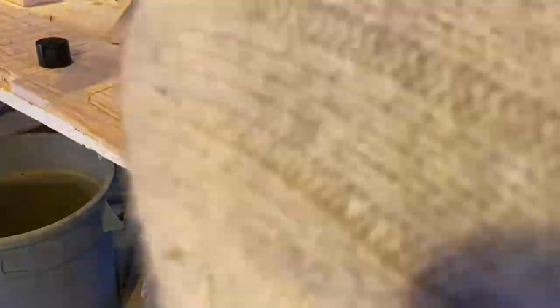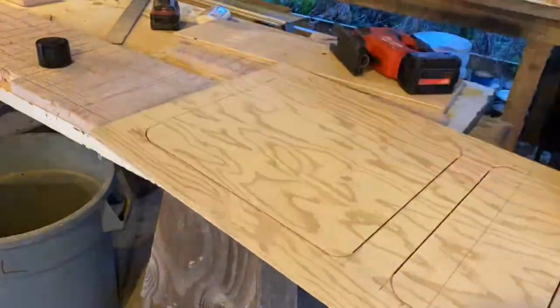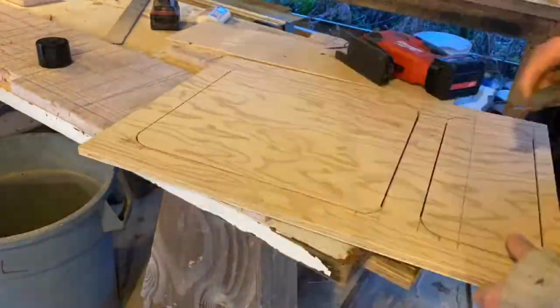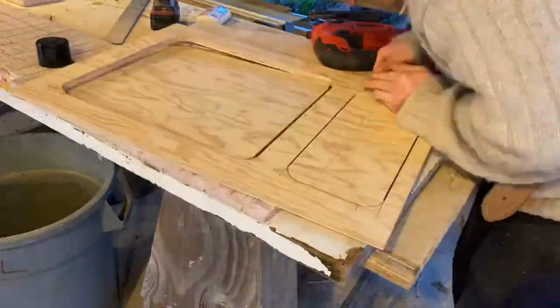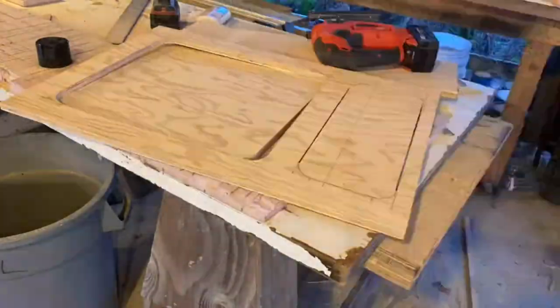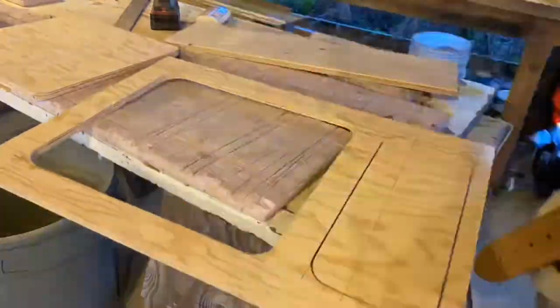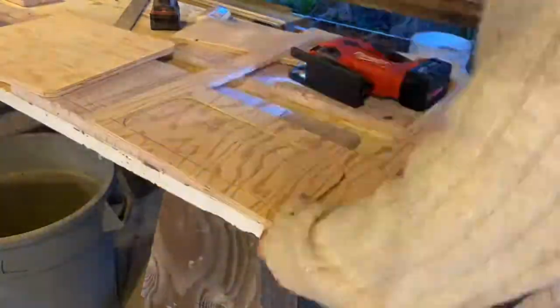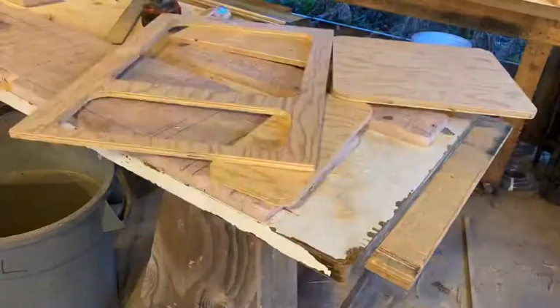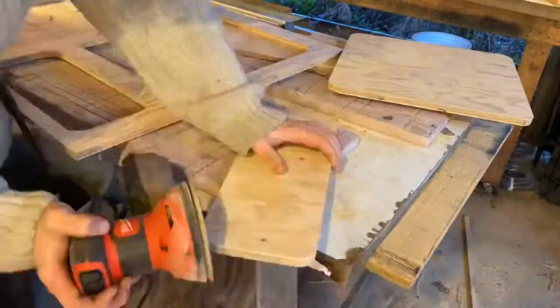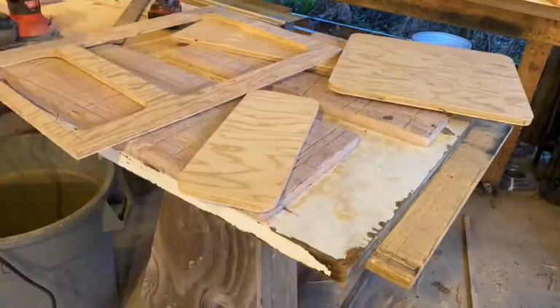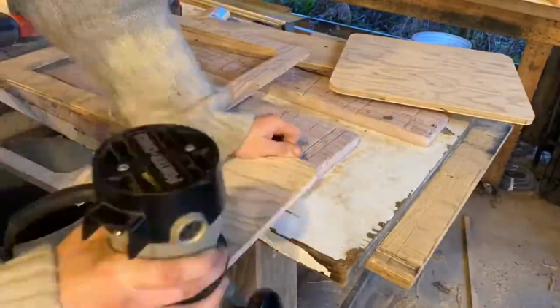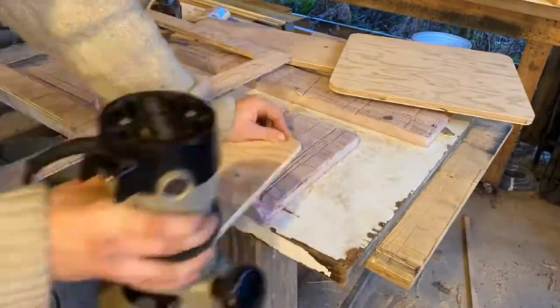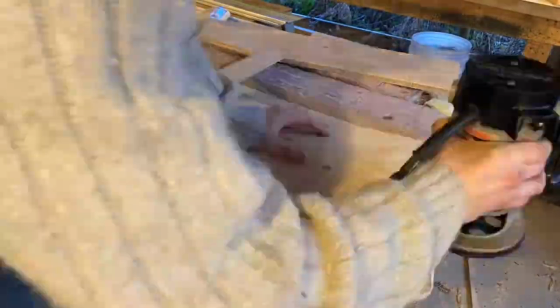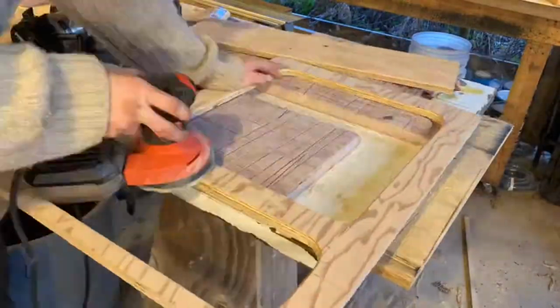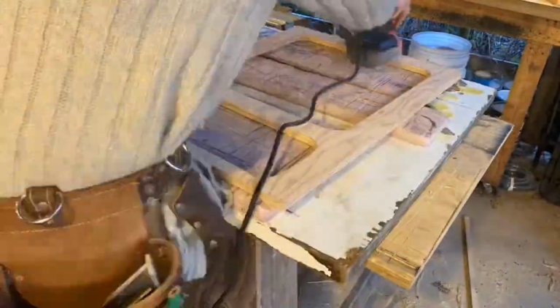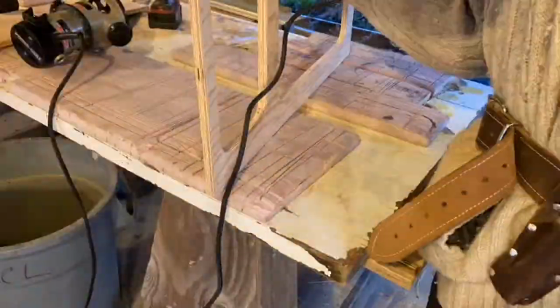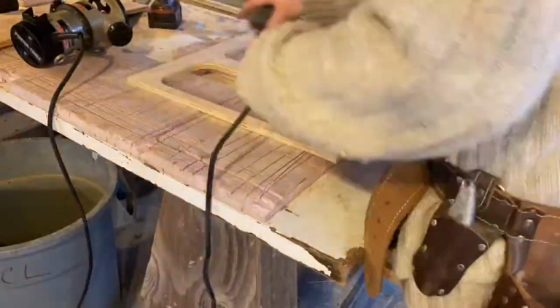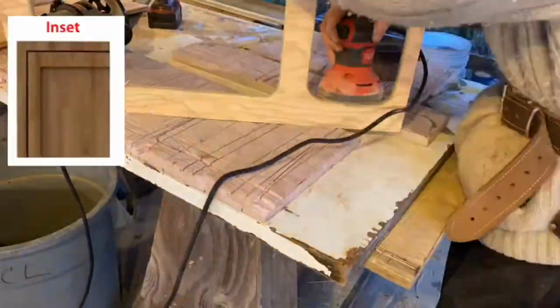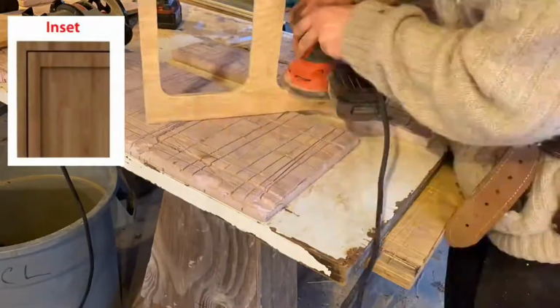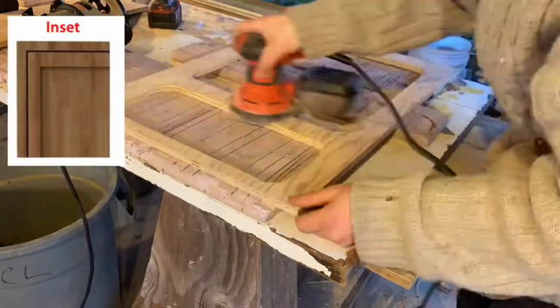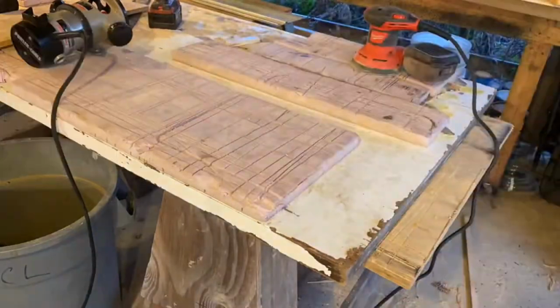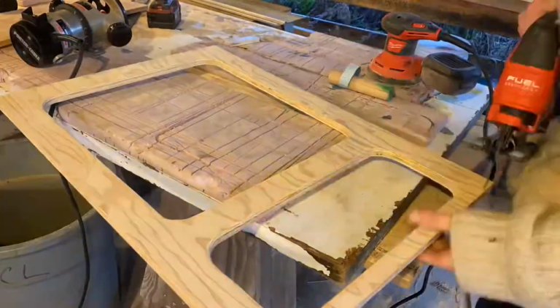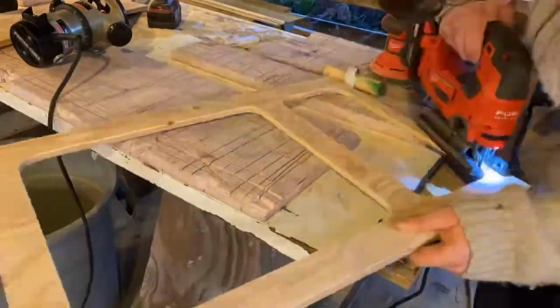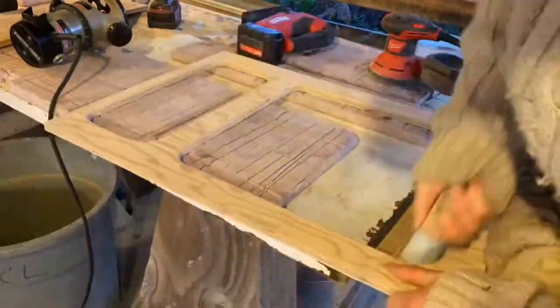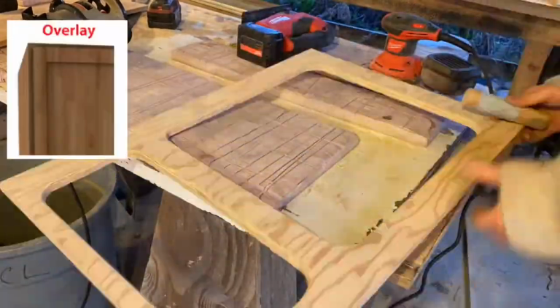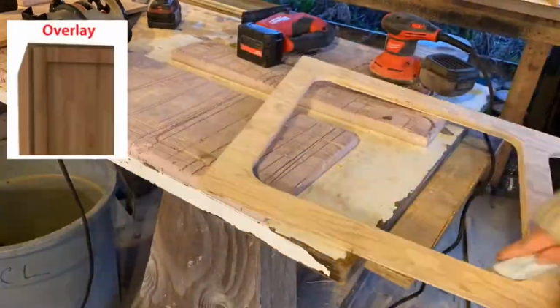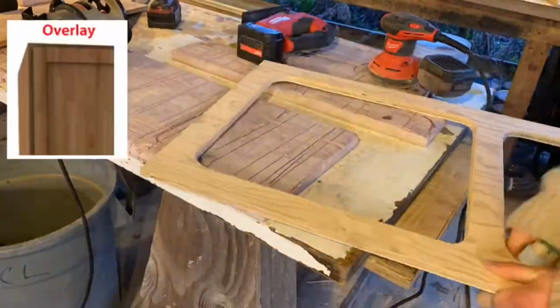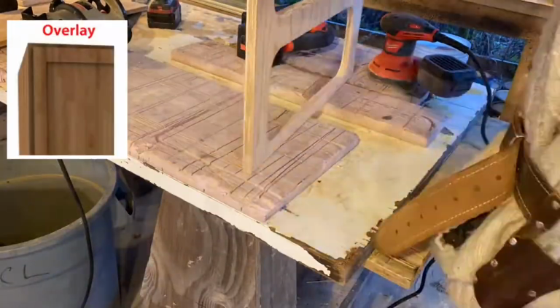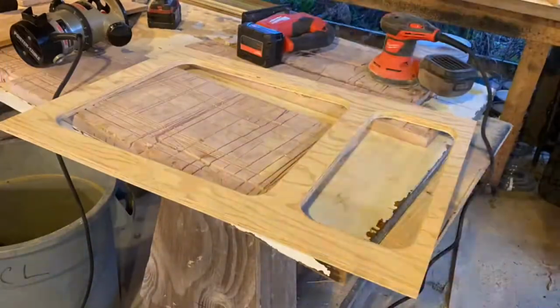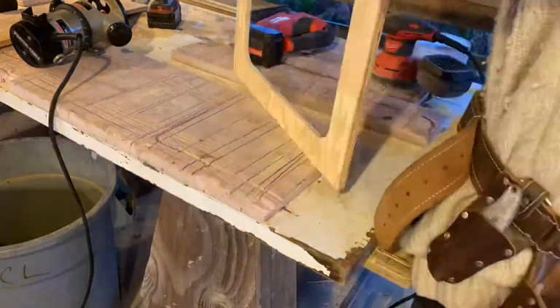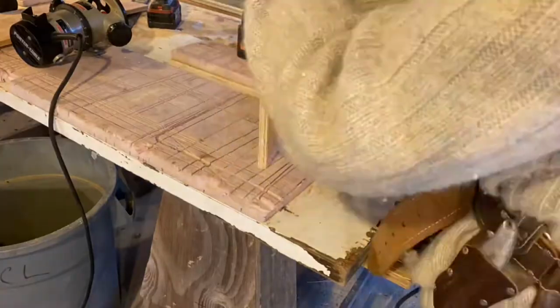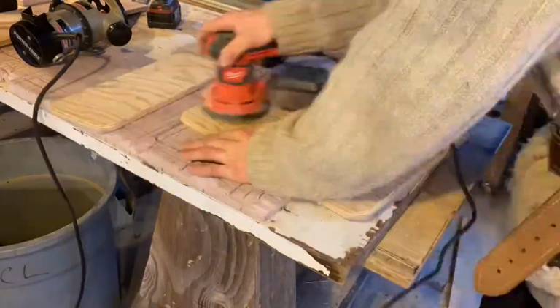I made my cabinet front and drawer faces from the same pieces of plywood, which kept all the grains matching. I mounted drawer faces inset to accommodate my push button latches, which I don't believe will work if you overlay the drawer faces.